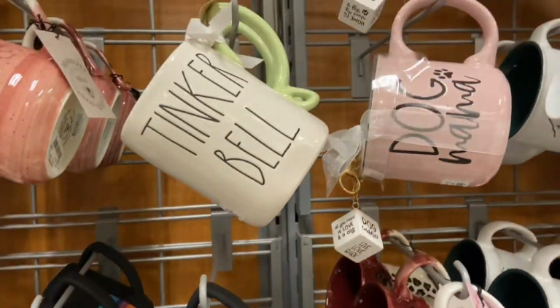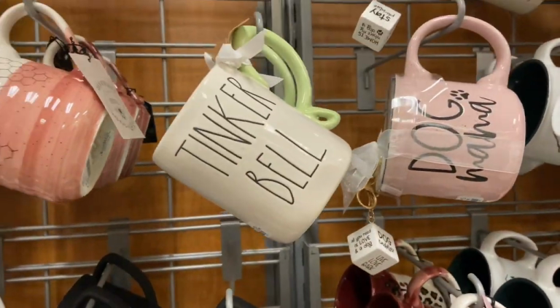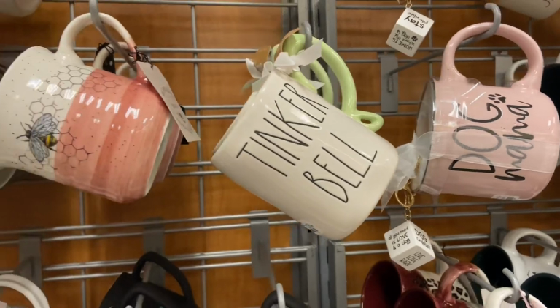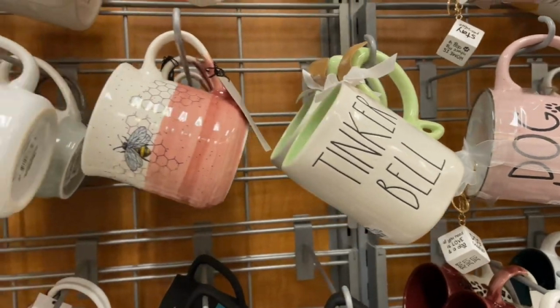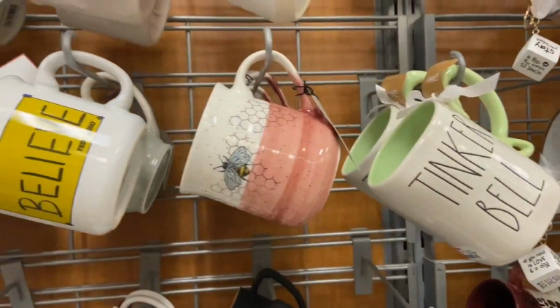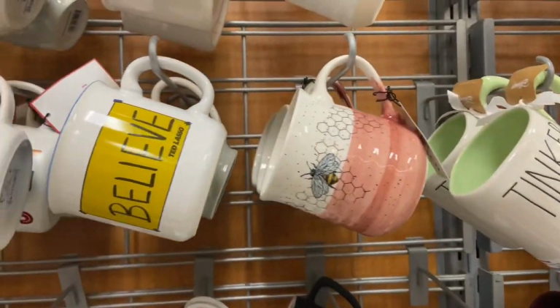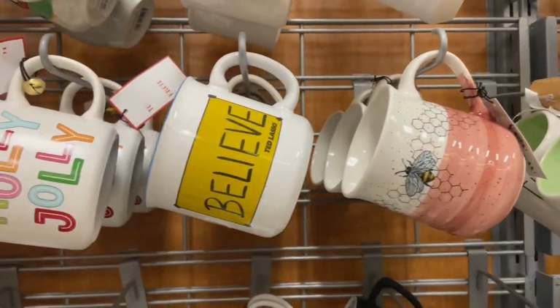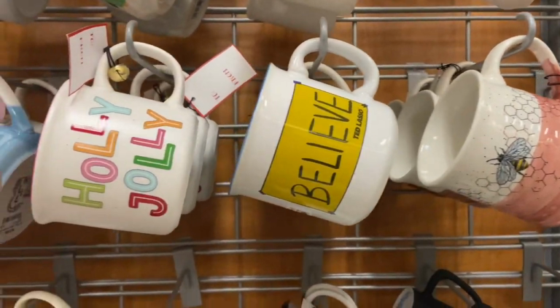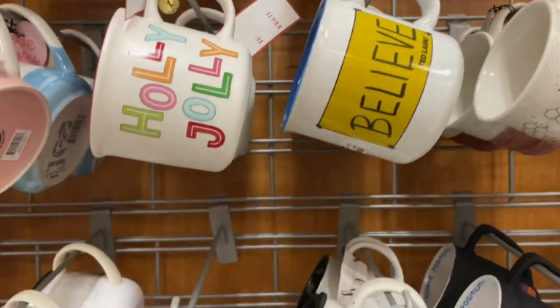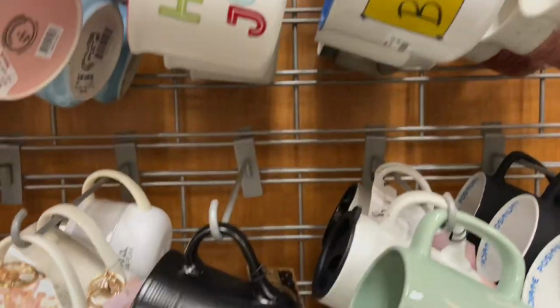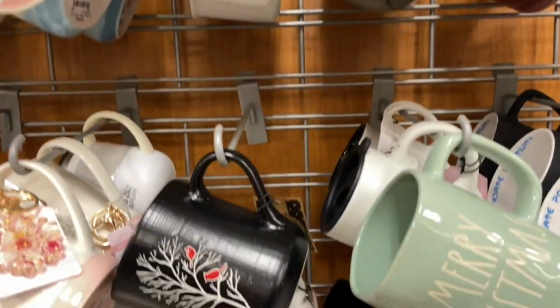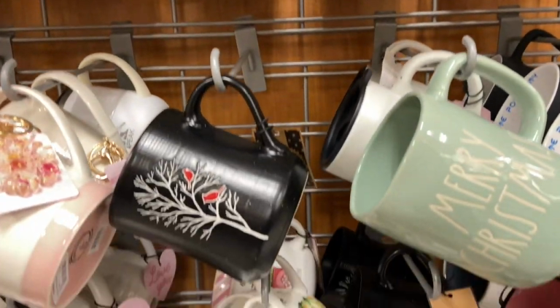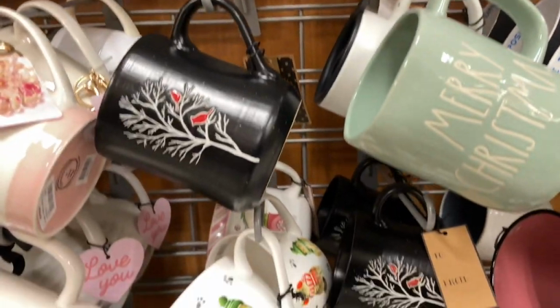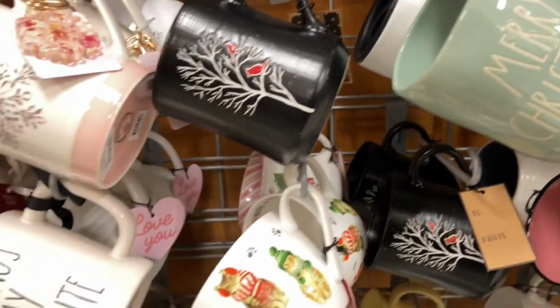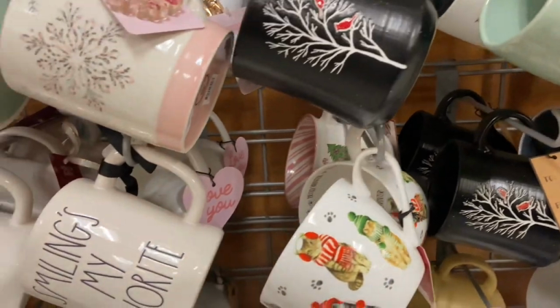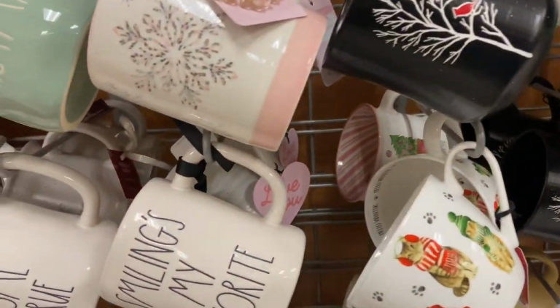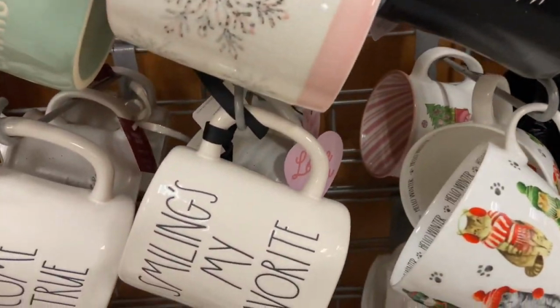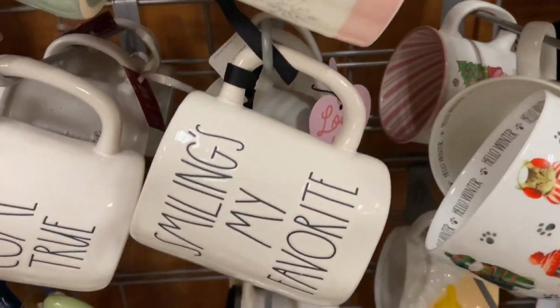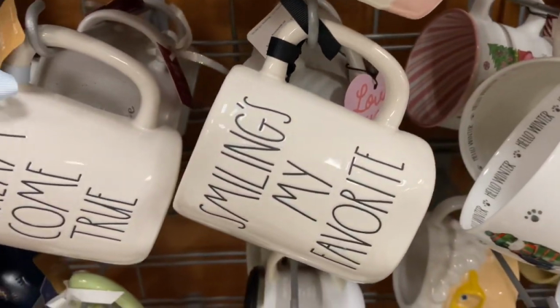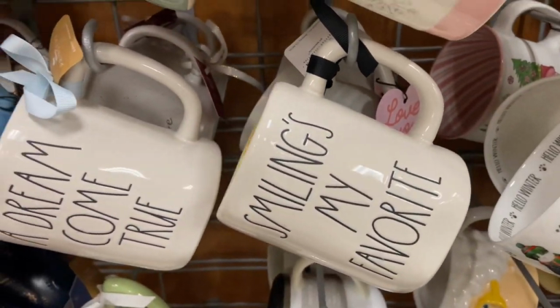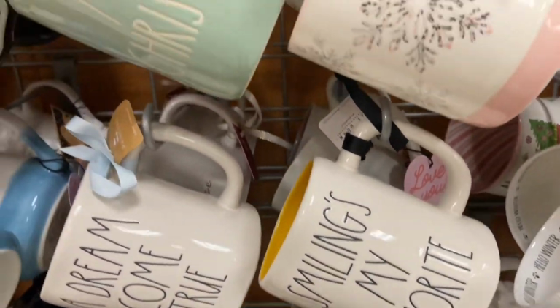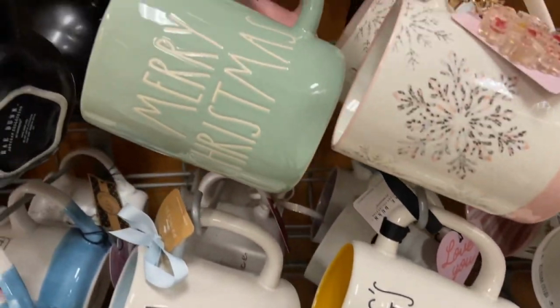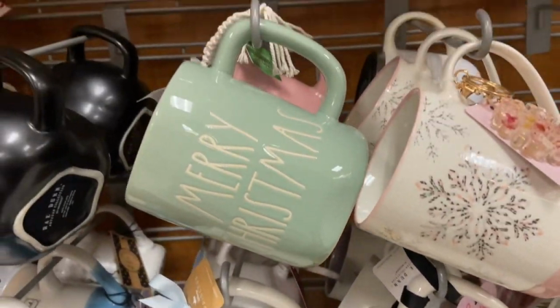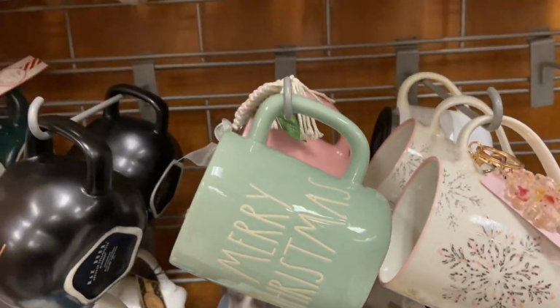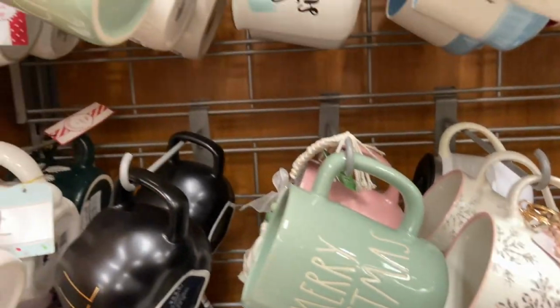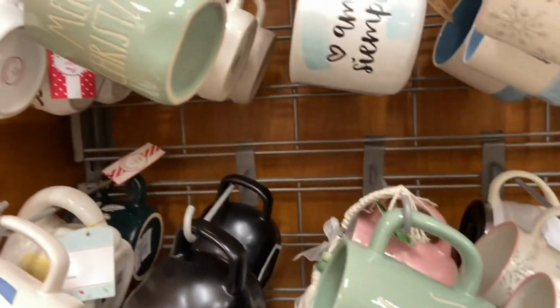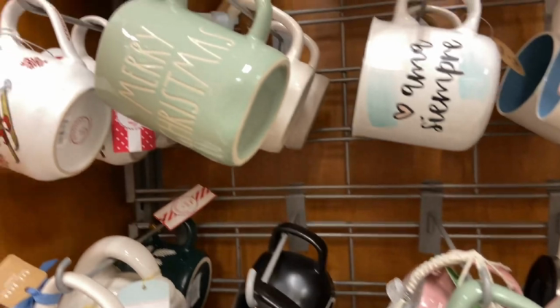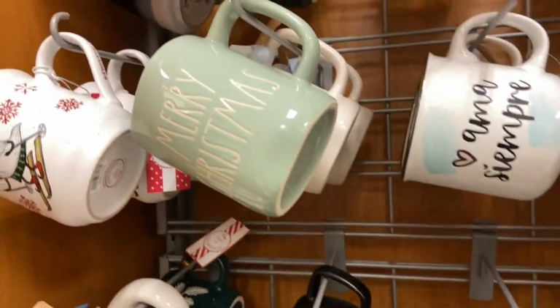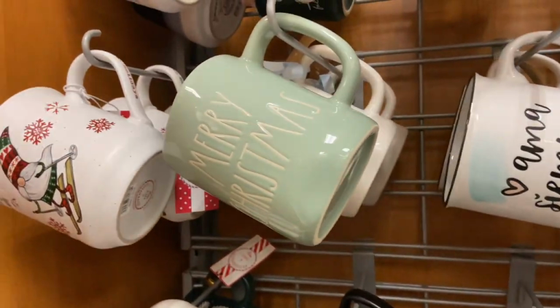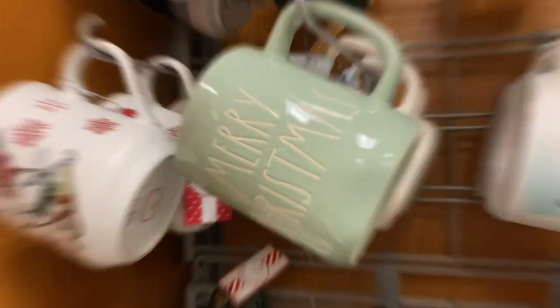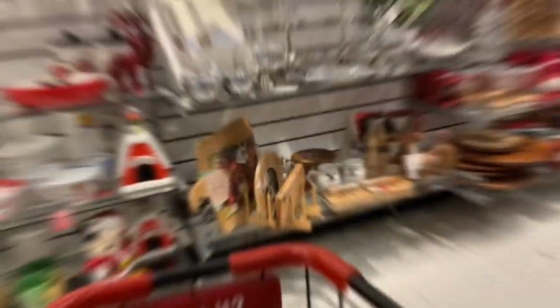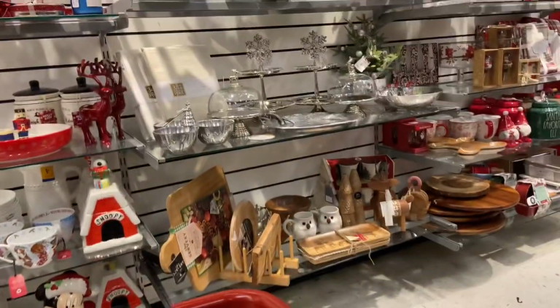Someone wants to gift me that for Christmas — I'll be more than happy to receive it, I'm just not about to buy it myself. Moving on — here are all of the mugs they had. So many to choose from, it was just mug galore, a mug city.